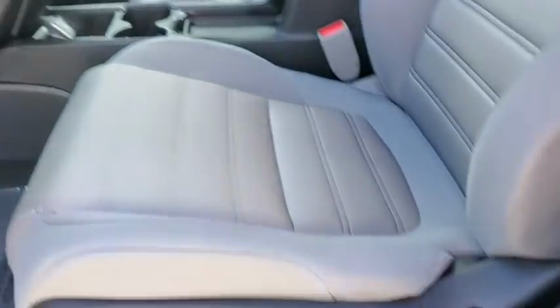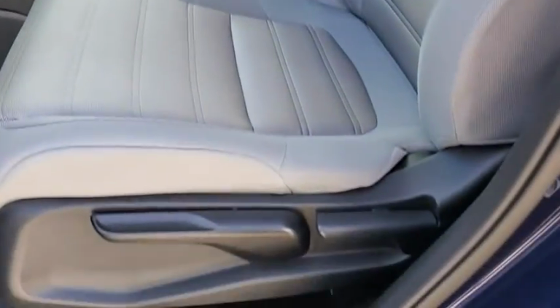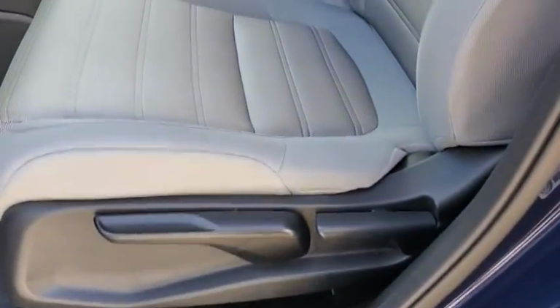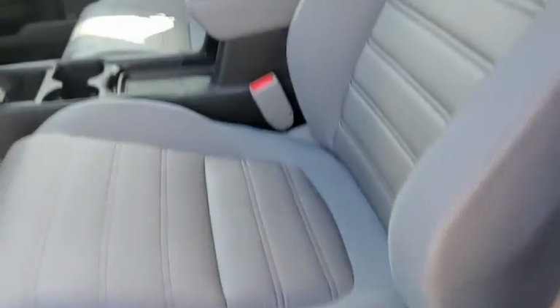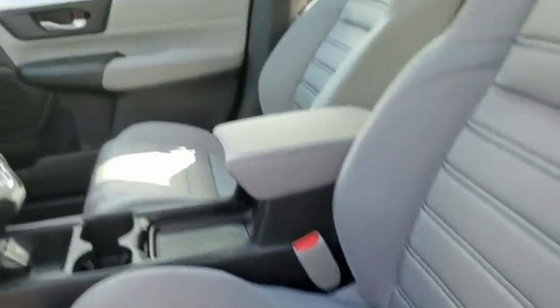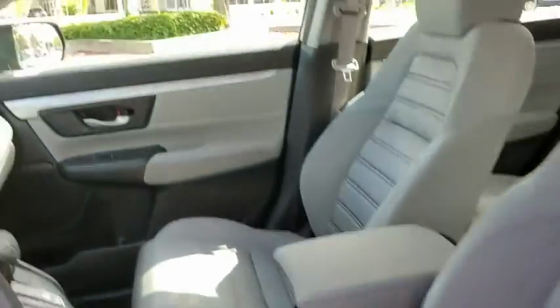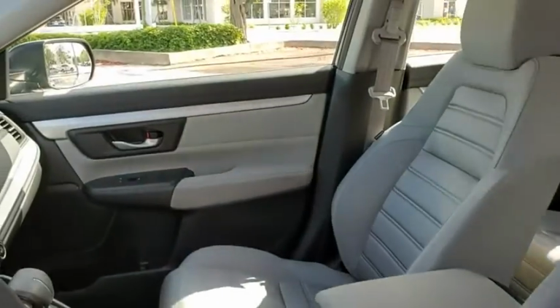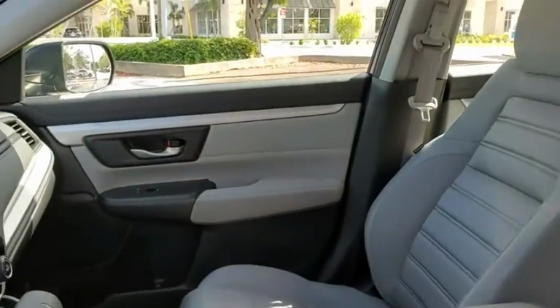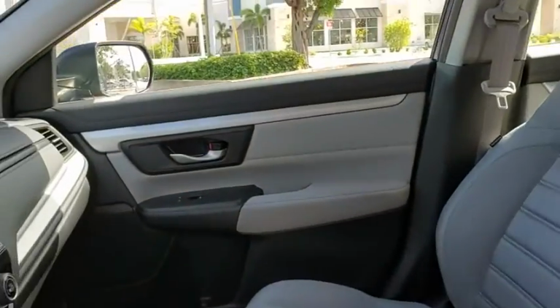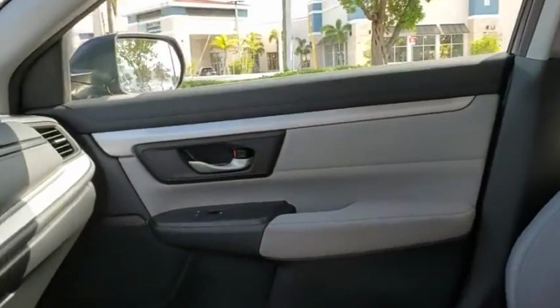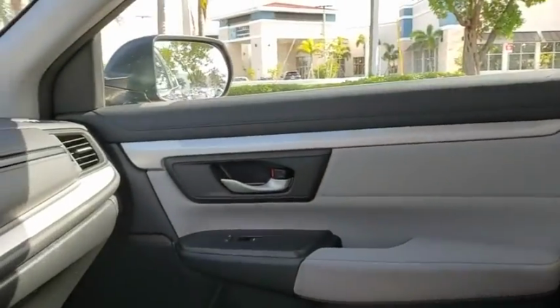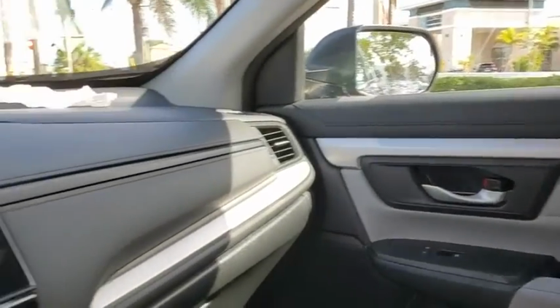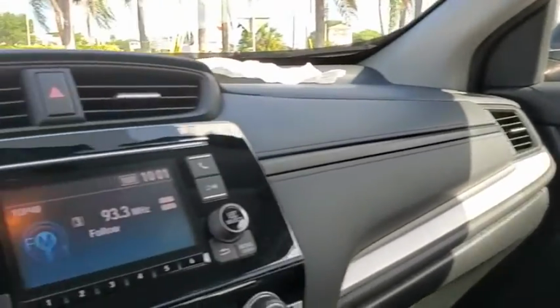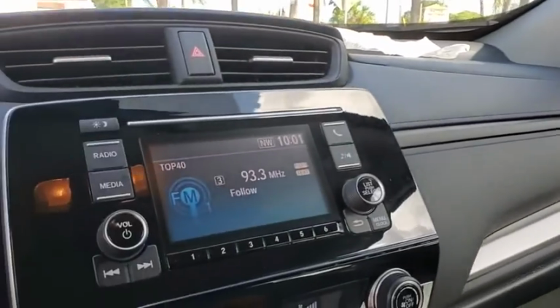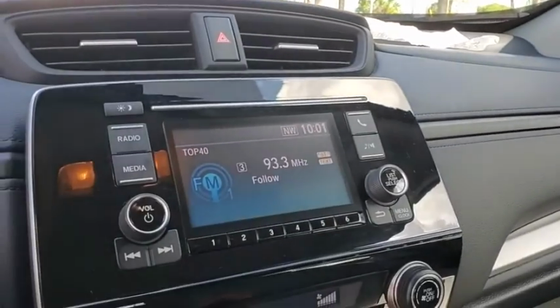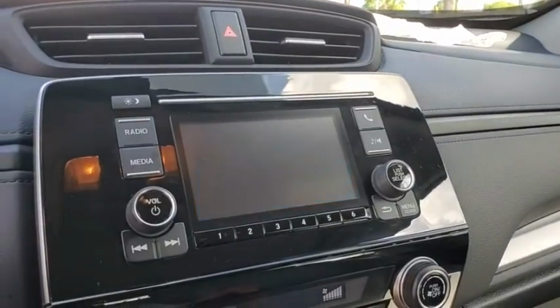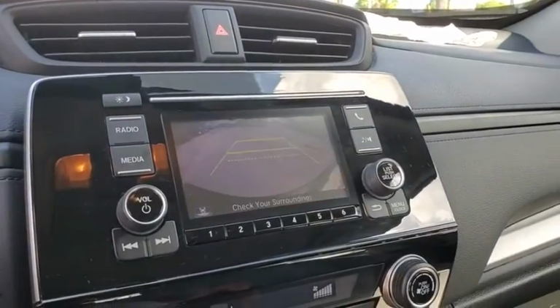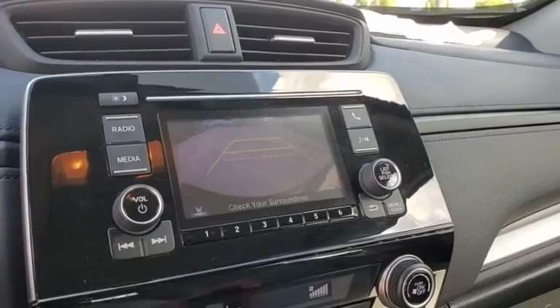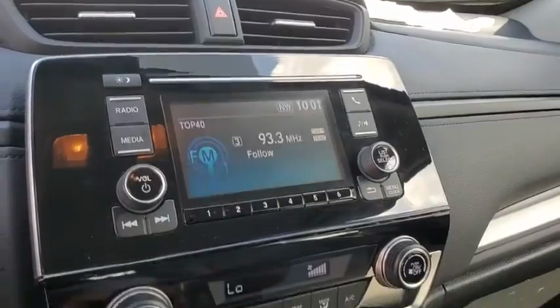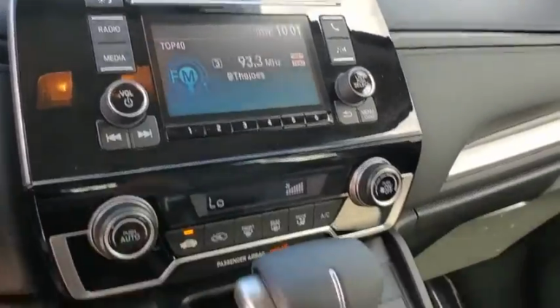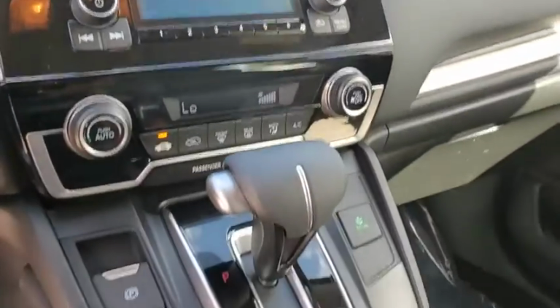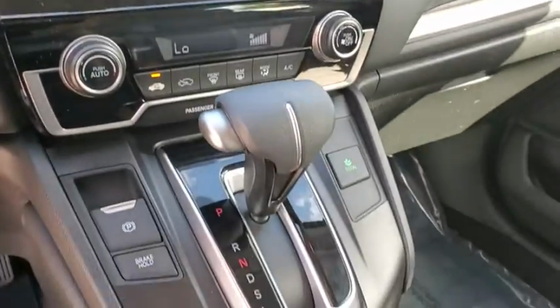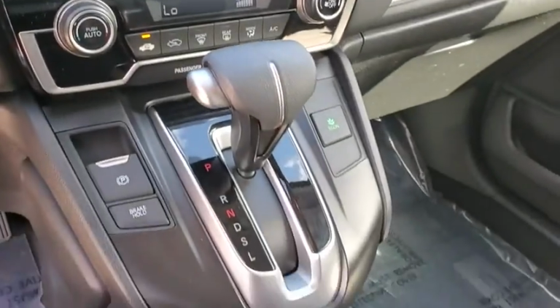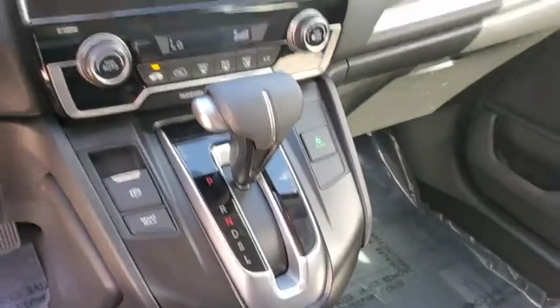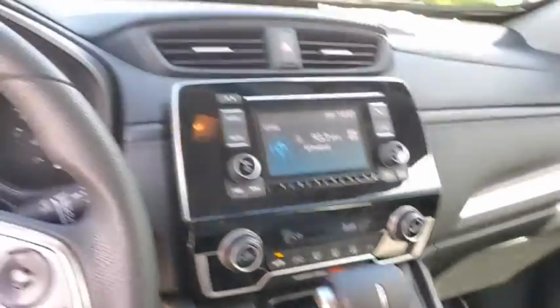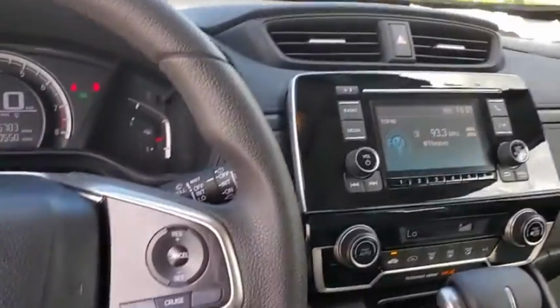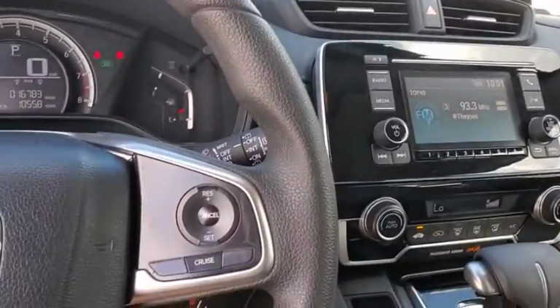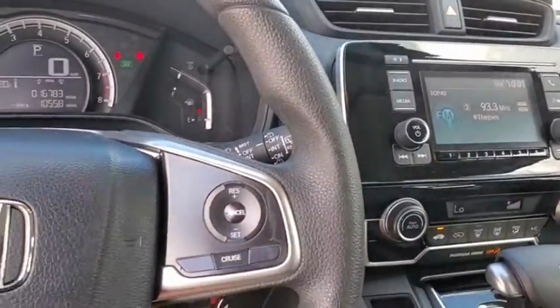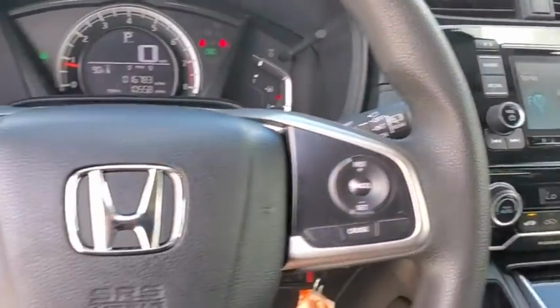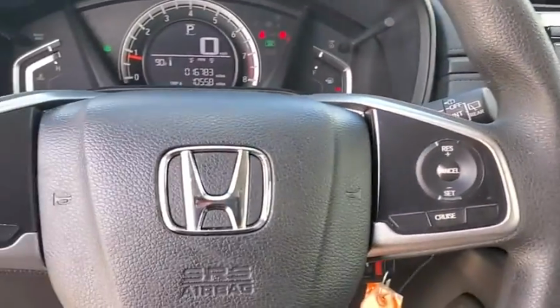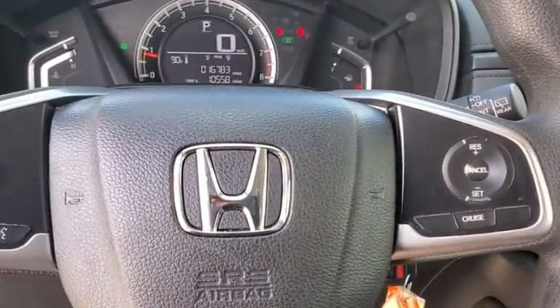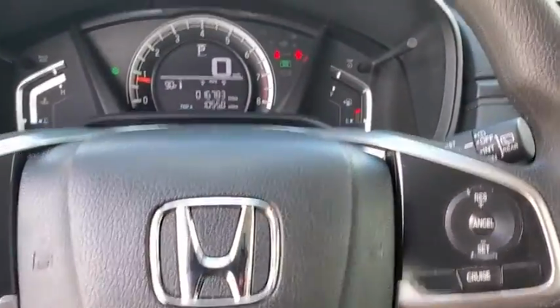Overhead console, remote keyless entry, brake assist, rear window wiper, cloth seat trim, driver vanity mirror, front reading lamp, tilt steering wheel.